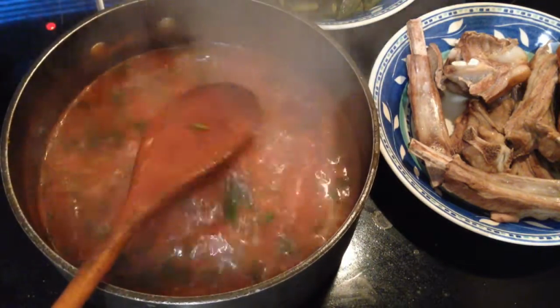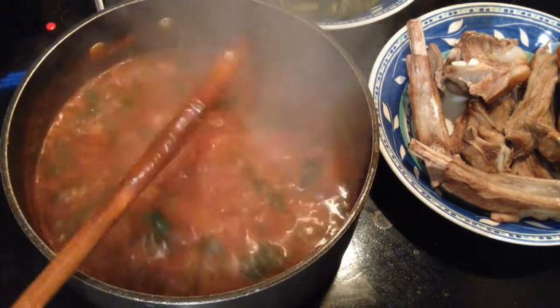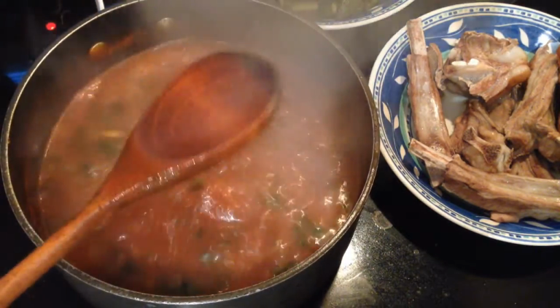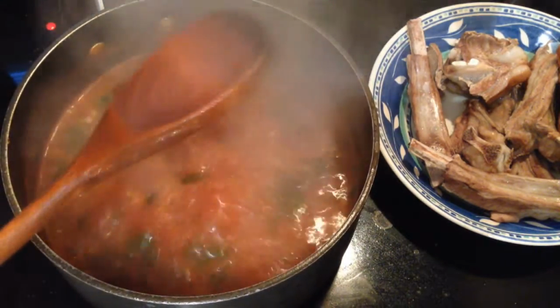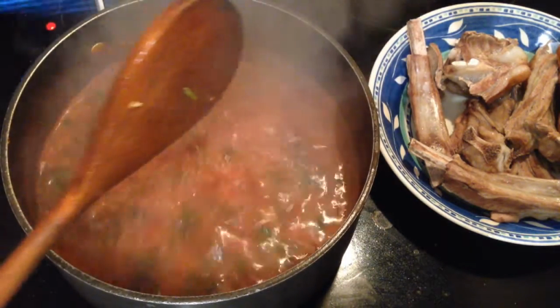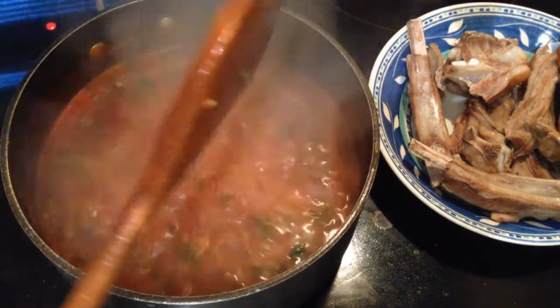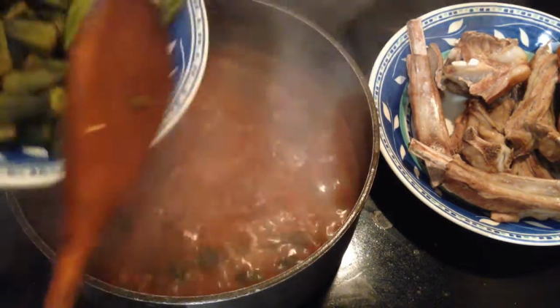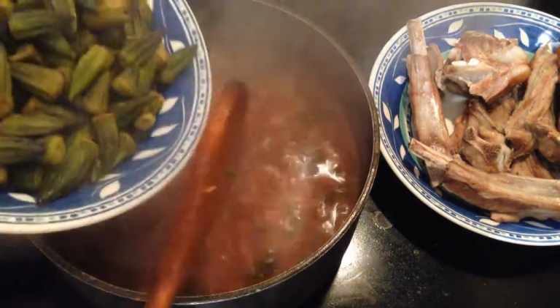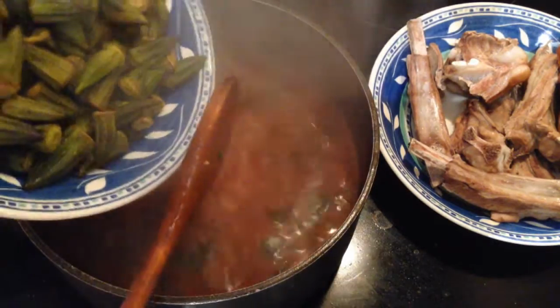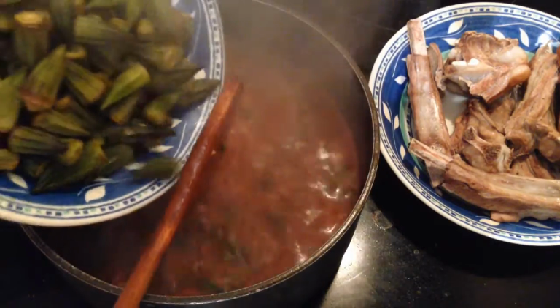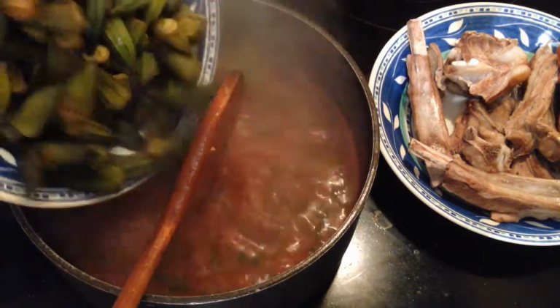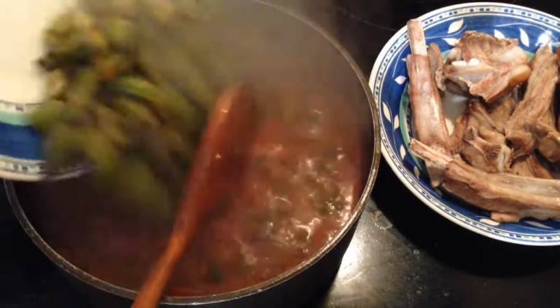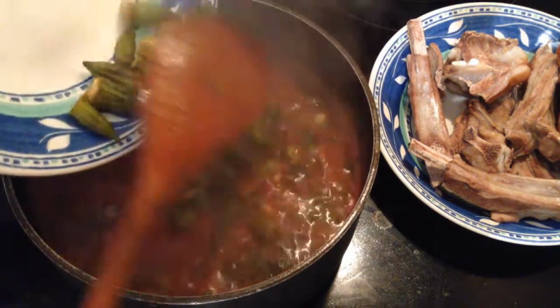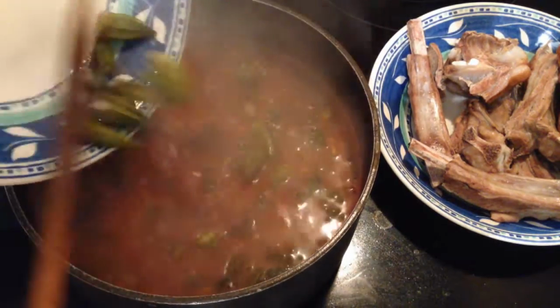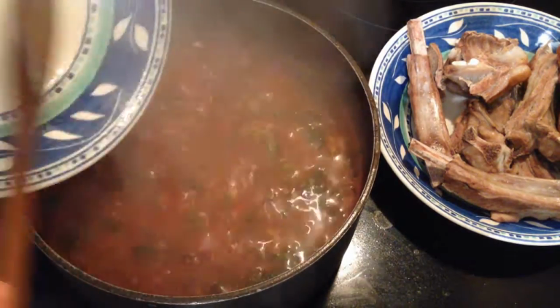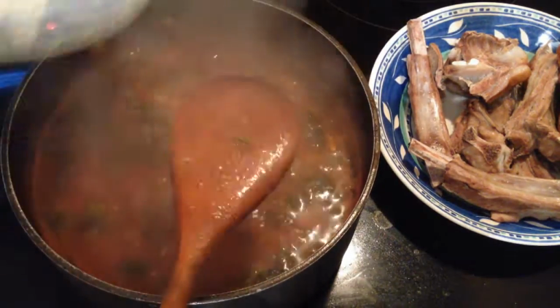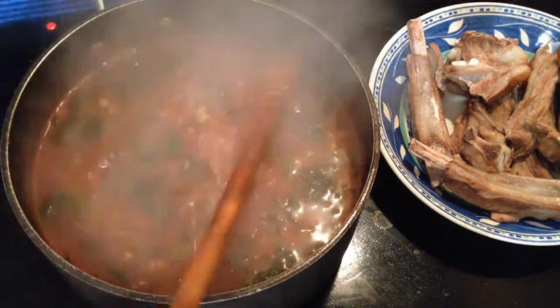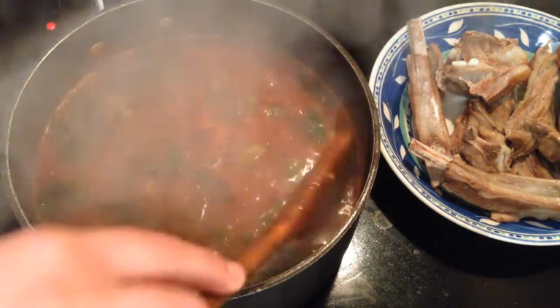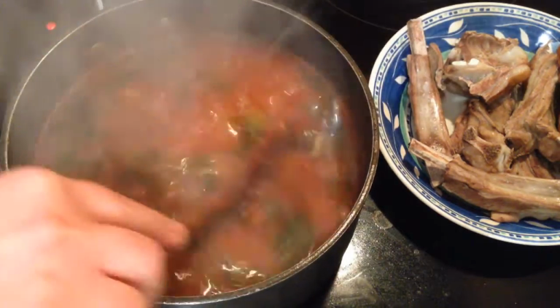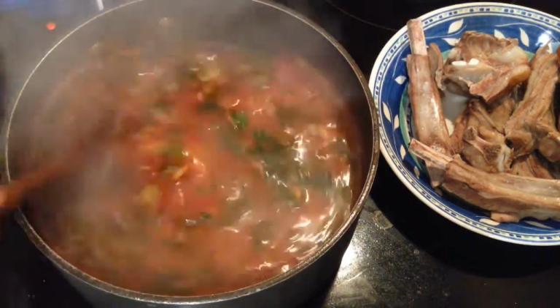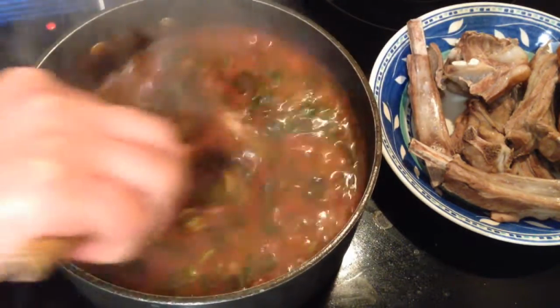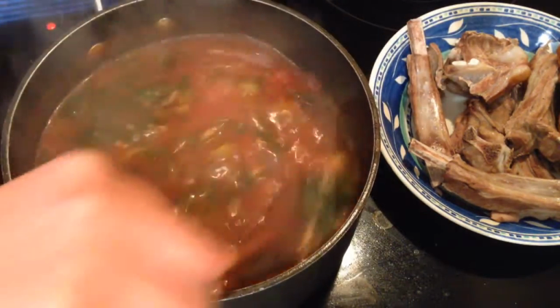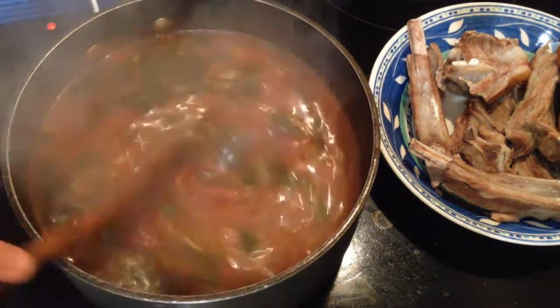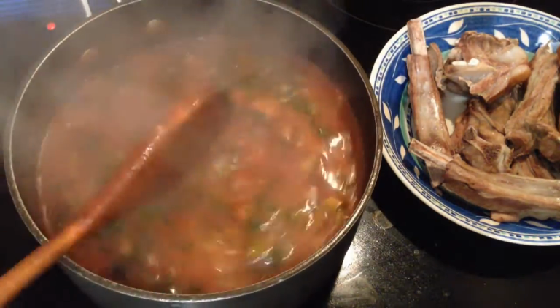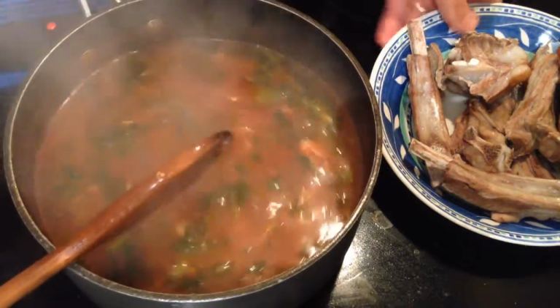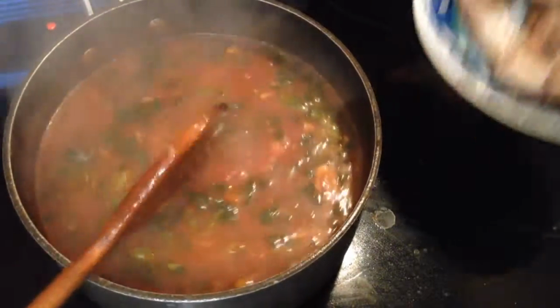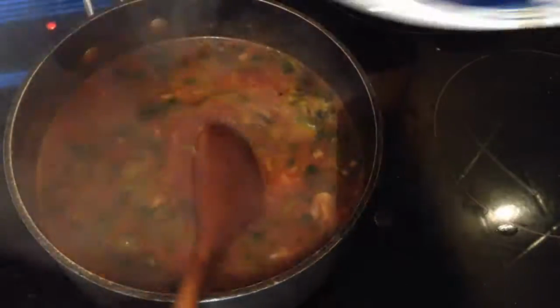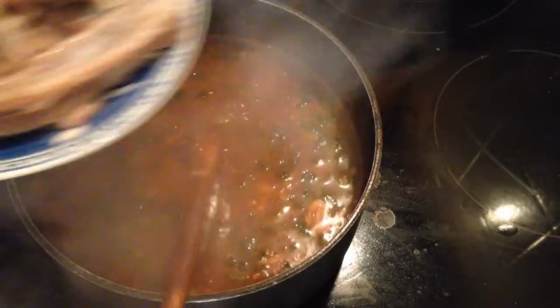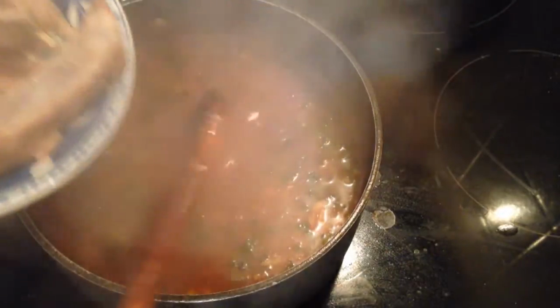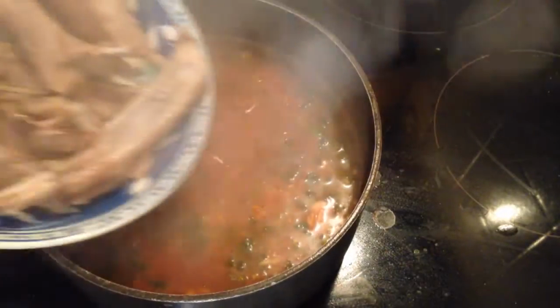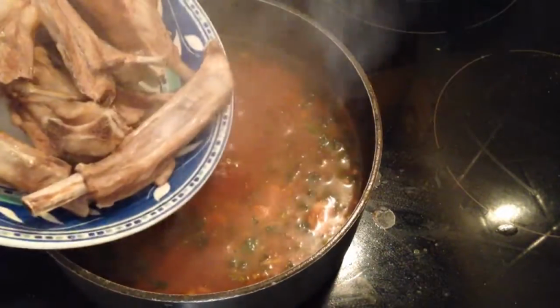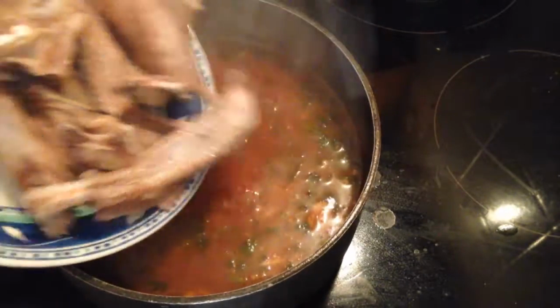Now I'm going to add the okra and also the ribs.